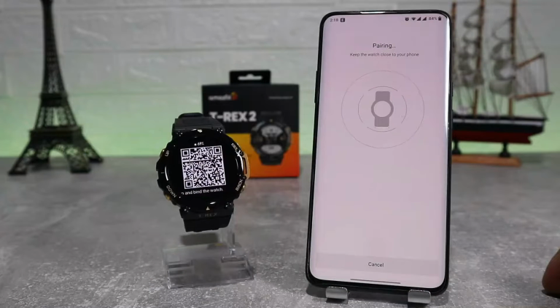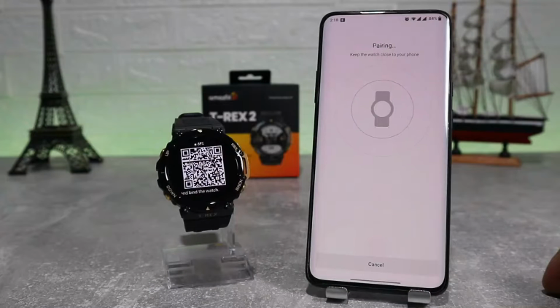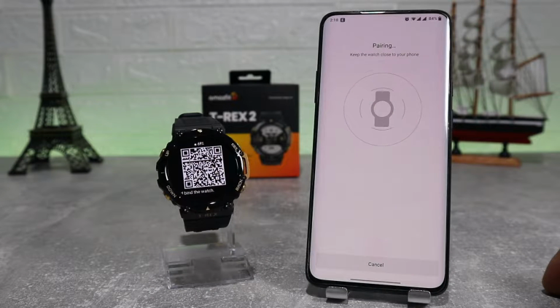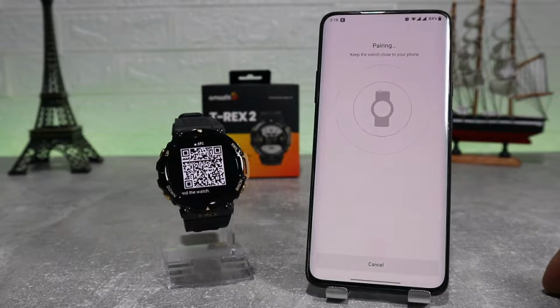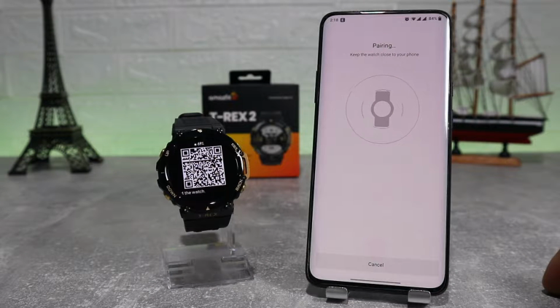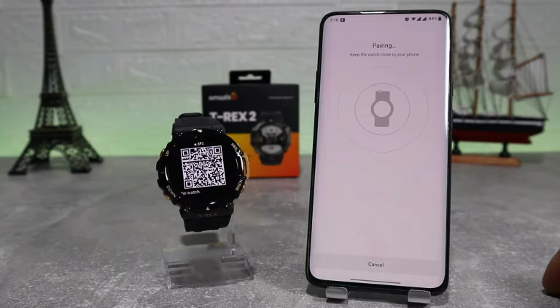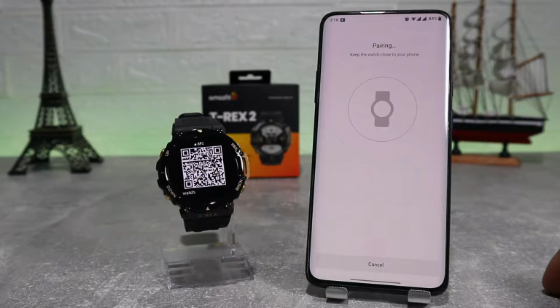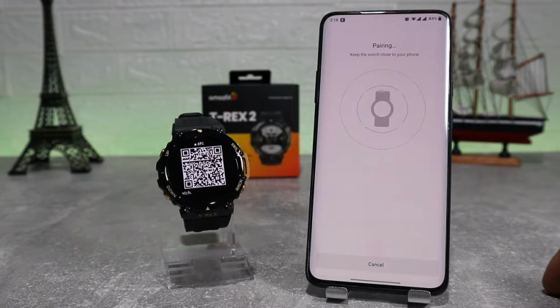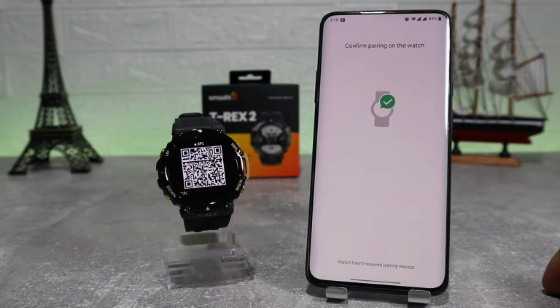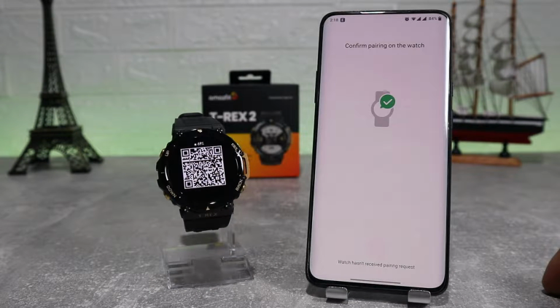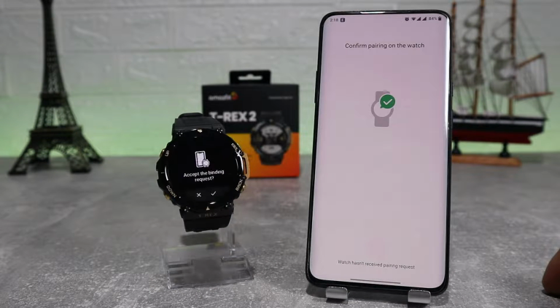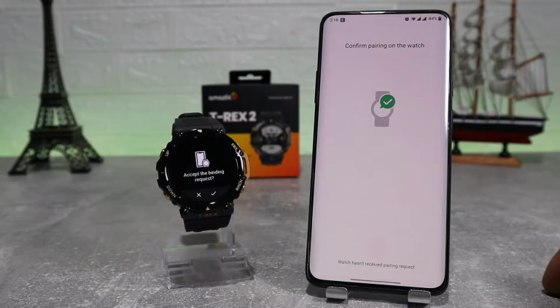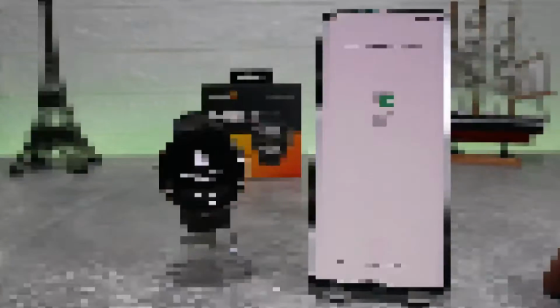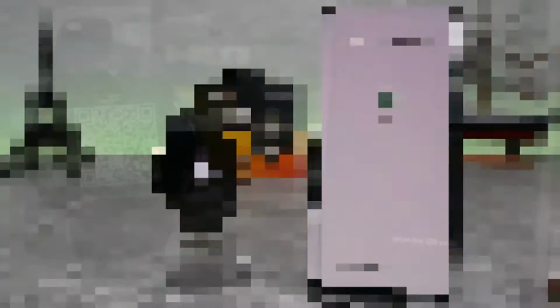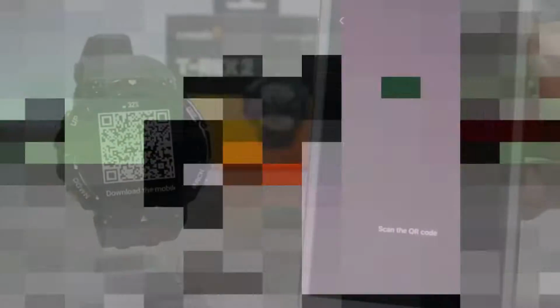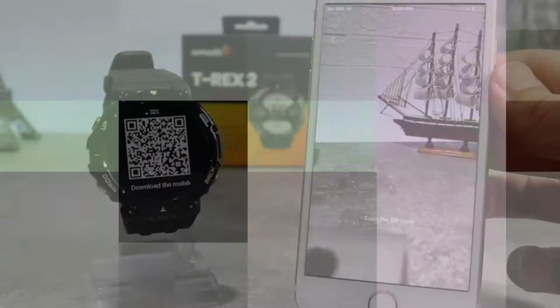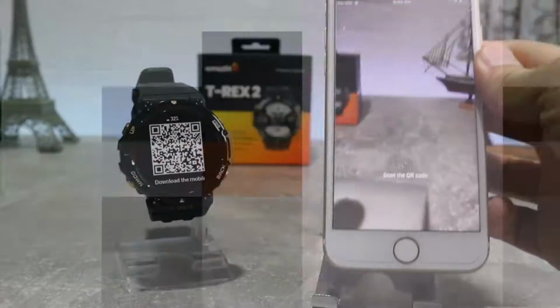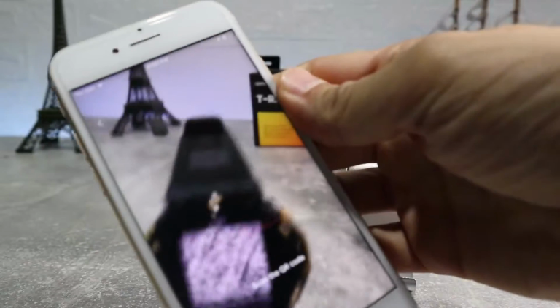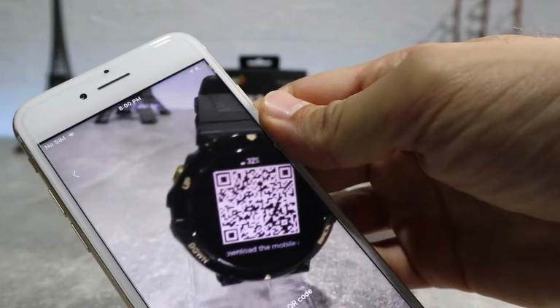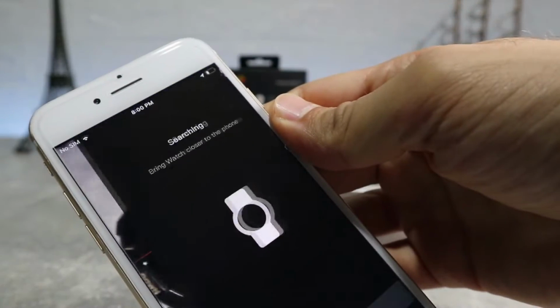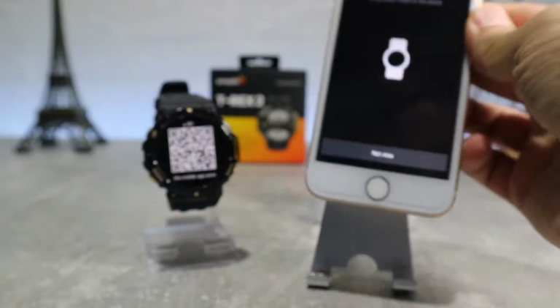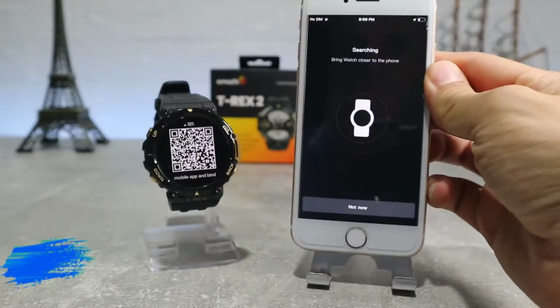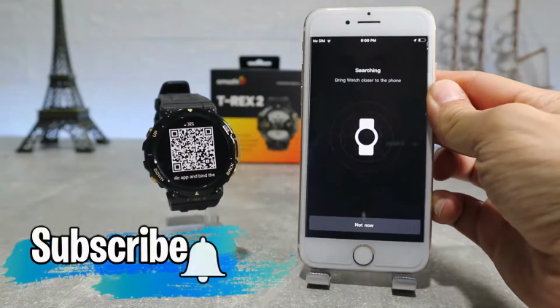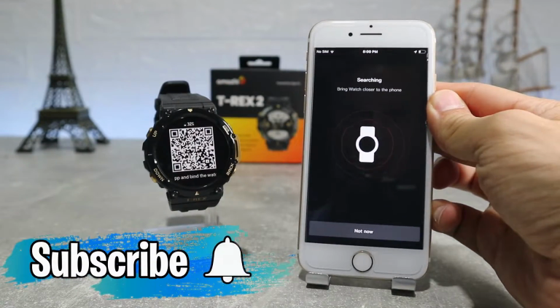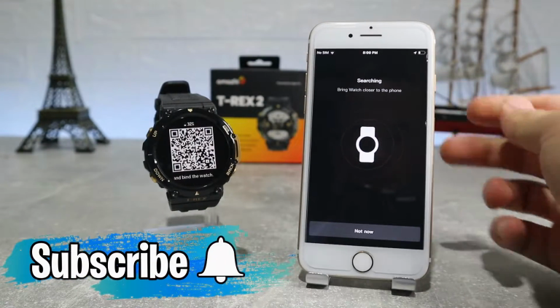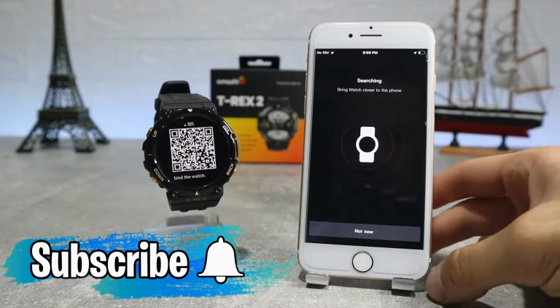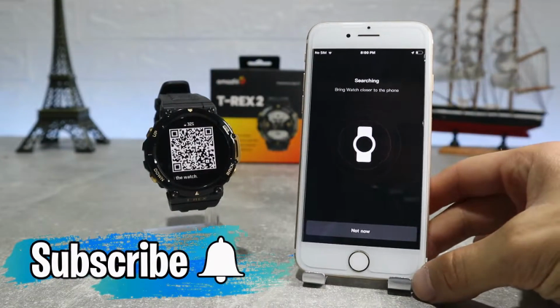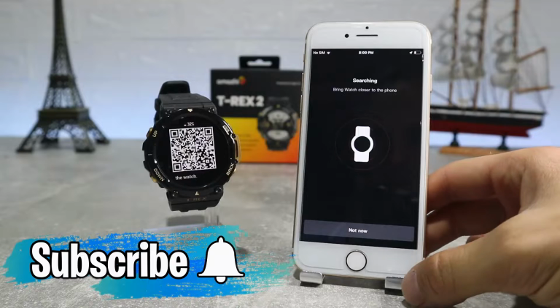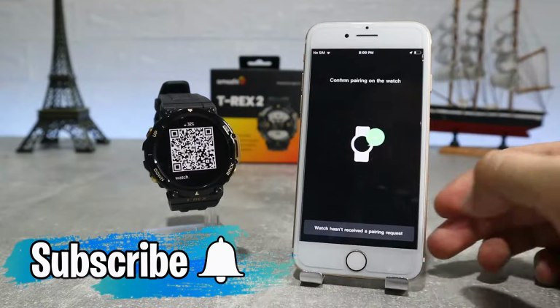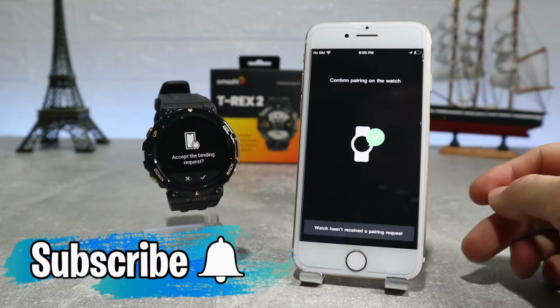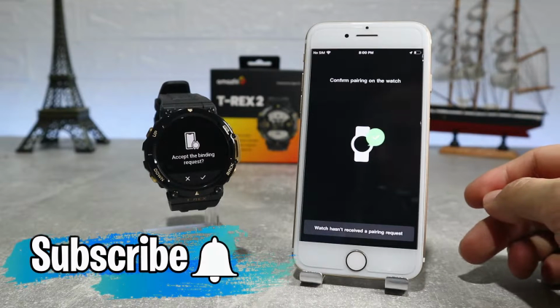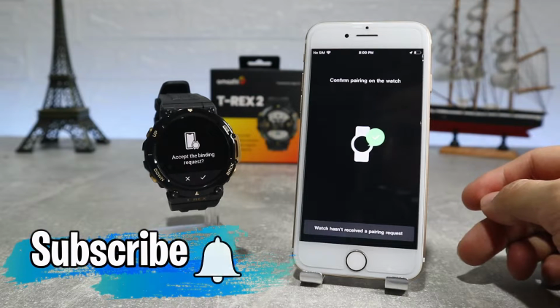In the next video, we'll see how to connect with Android and iOS, which app it uses, and what options we have in these apps. Before we start, don't forget to like, share and subscribe.